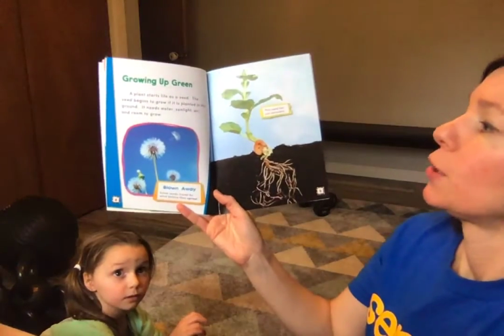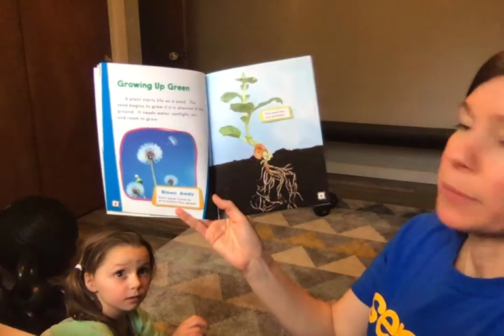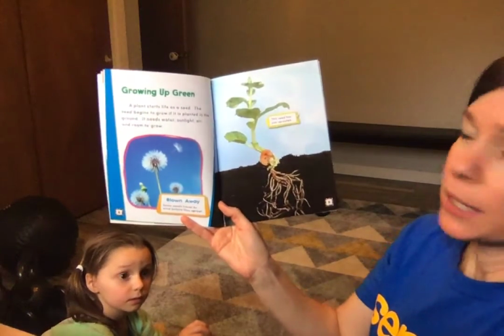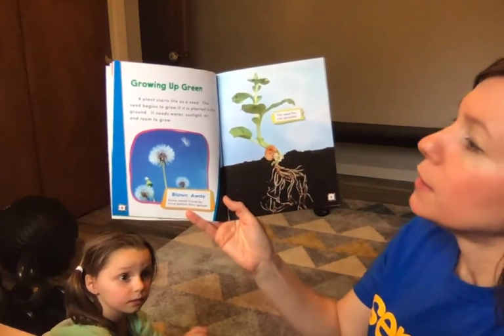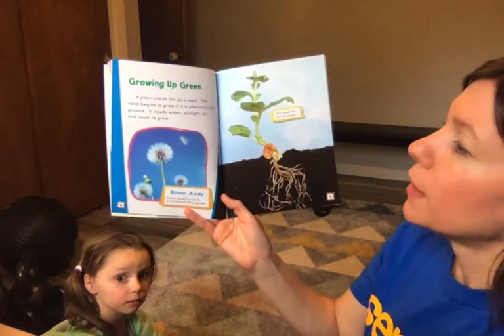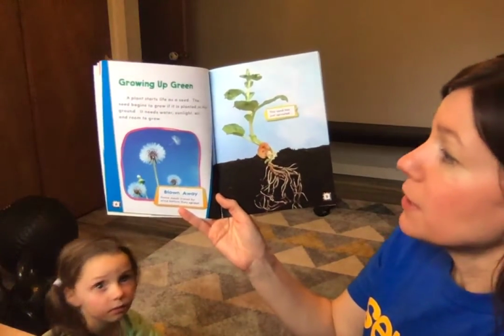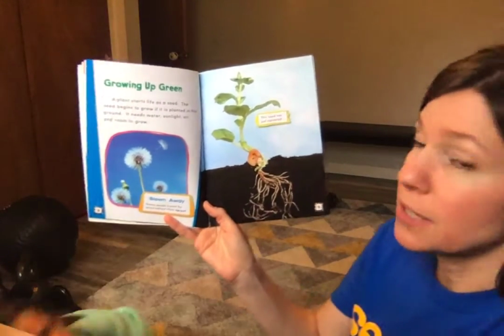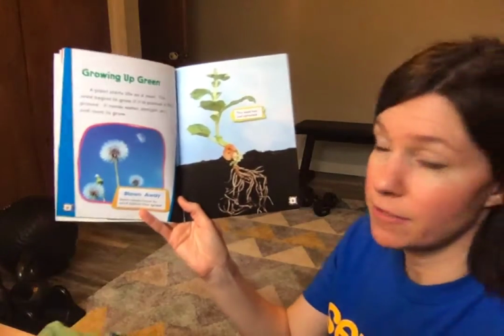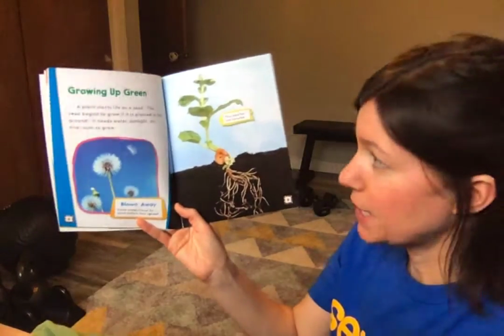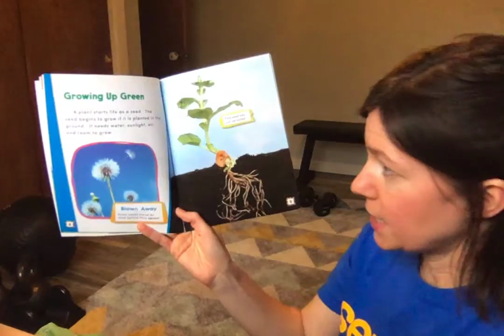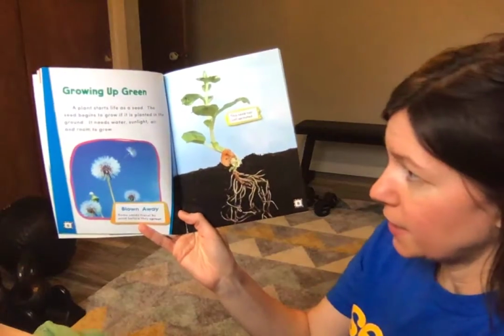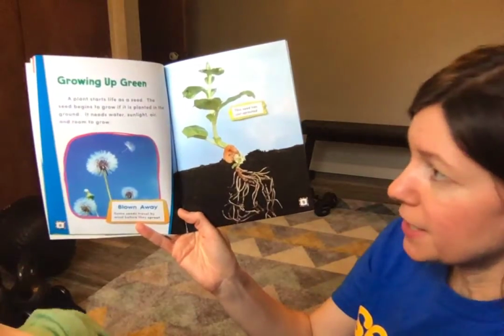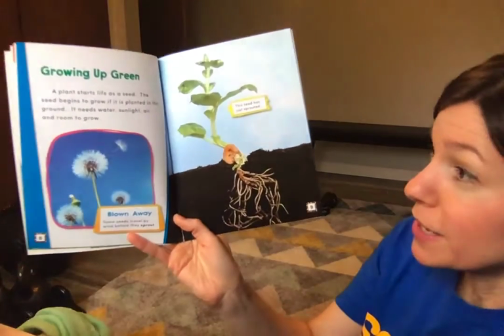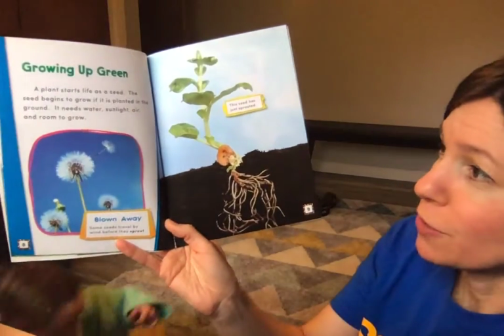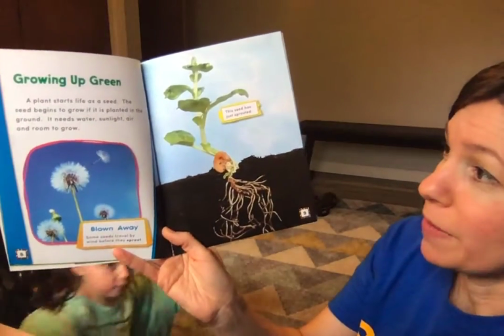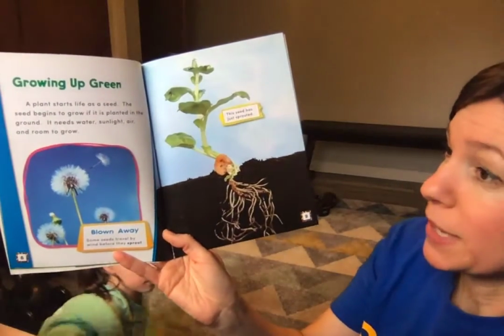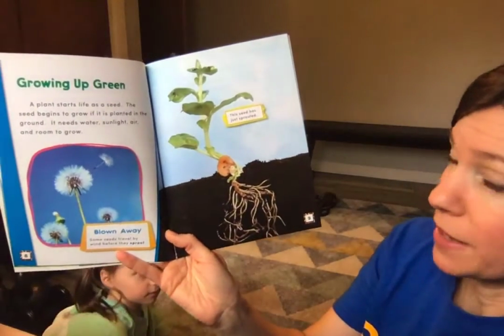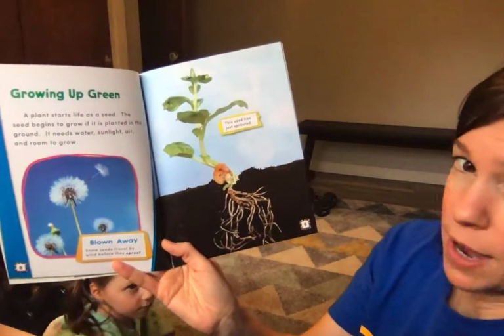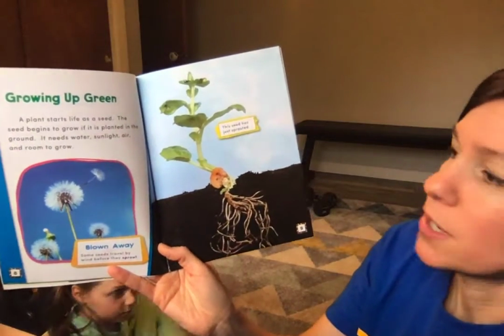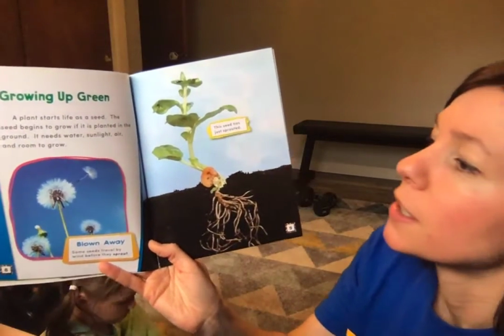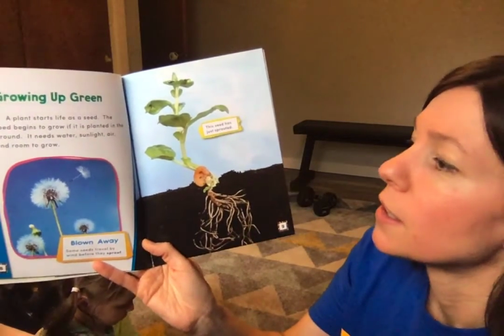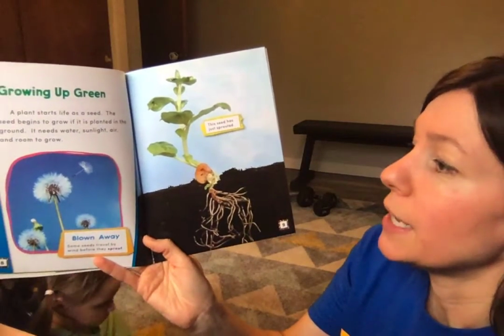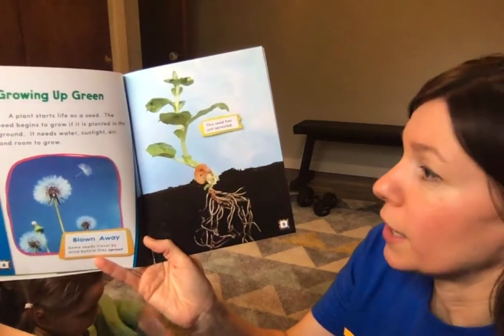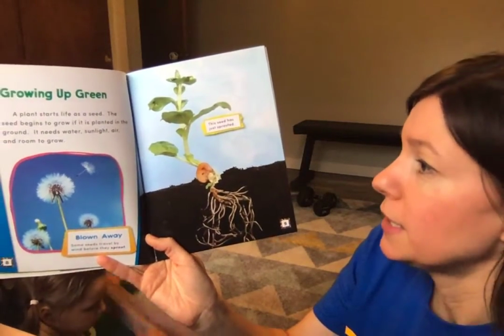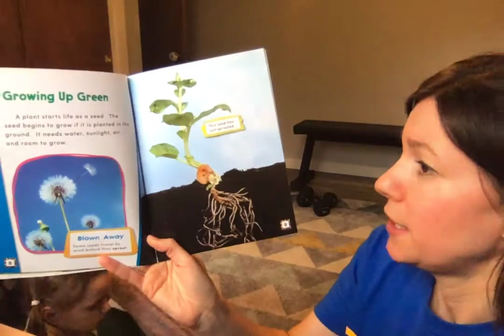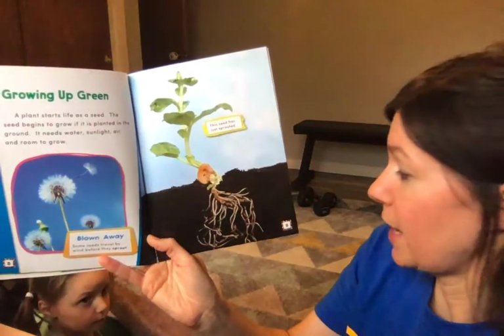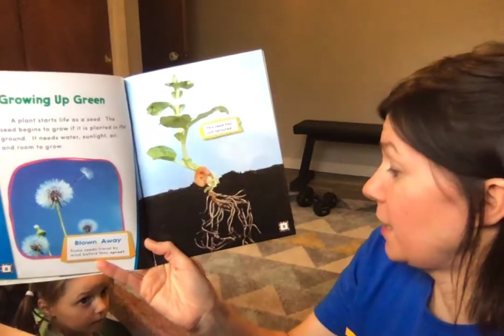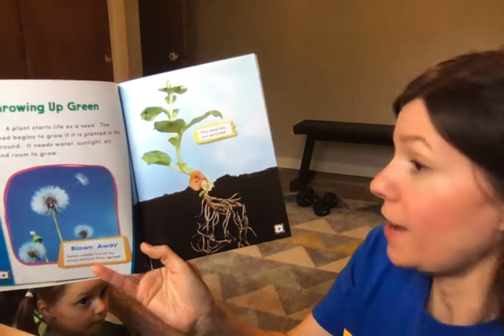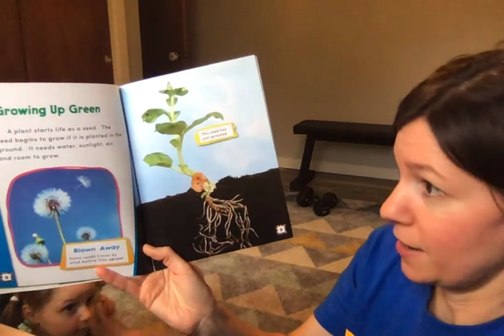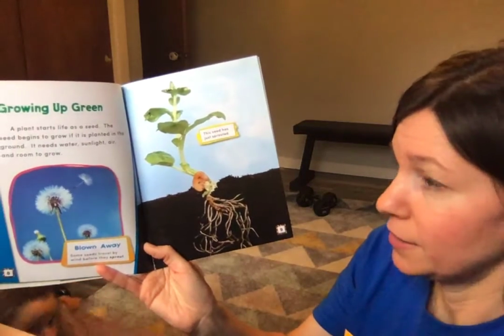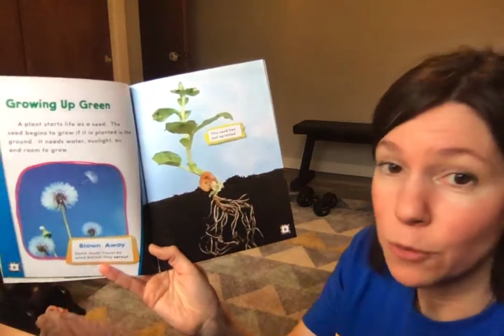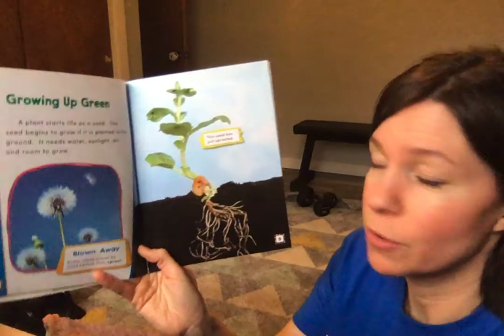Growing up green. A plant starts life as a seed. The seed begins to grow if it is planted in the ground. It needs water, sunlight, air, and room to grow.